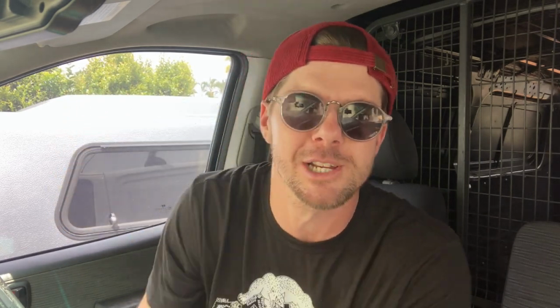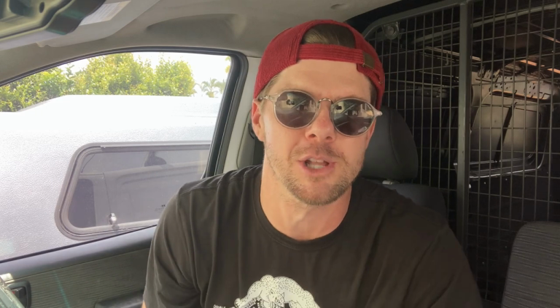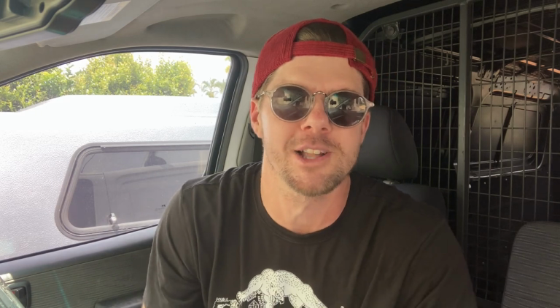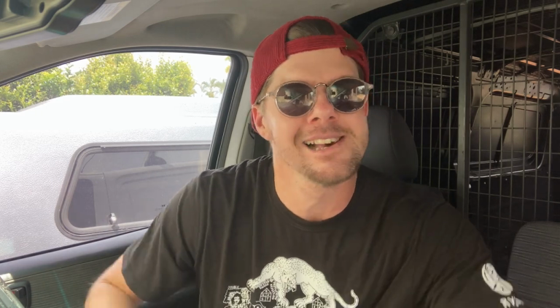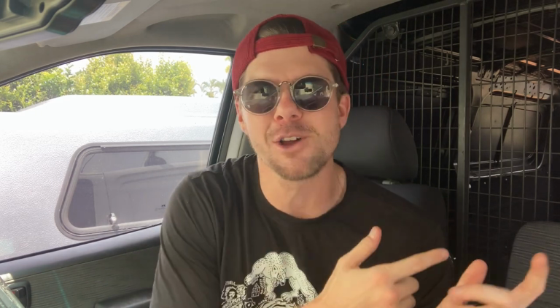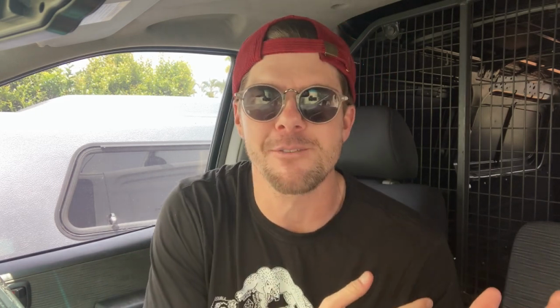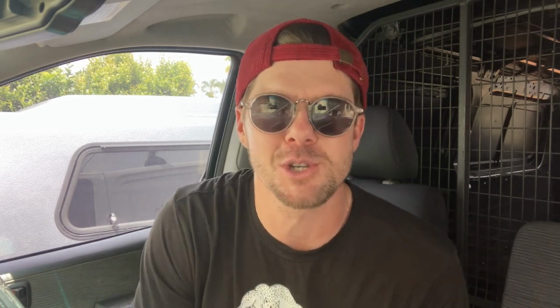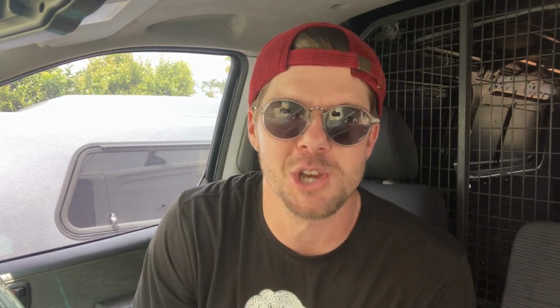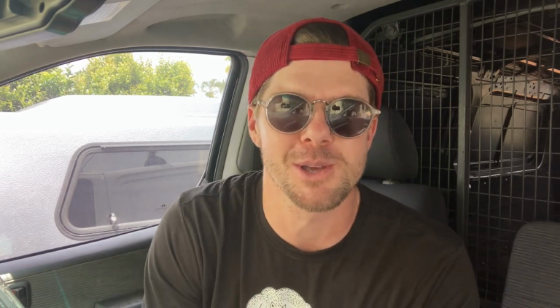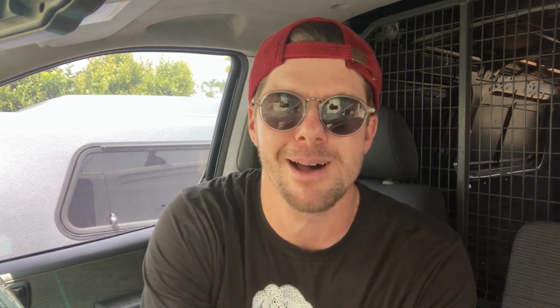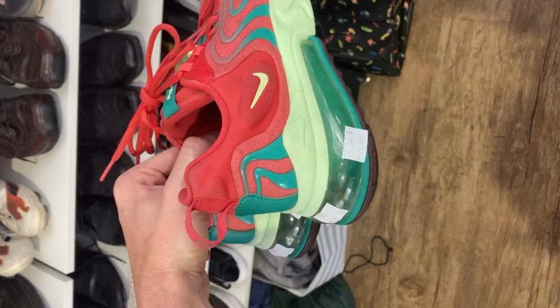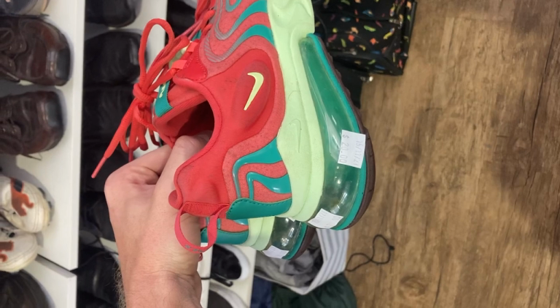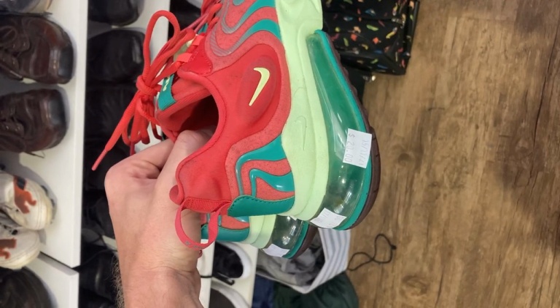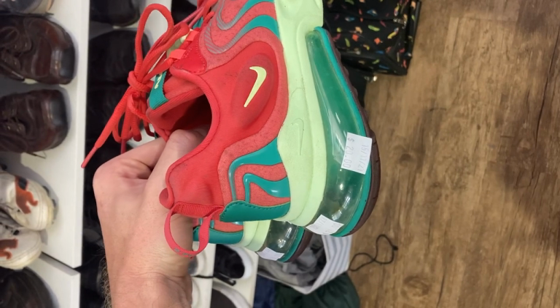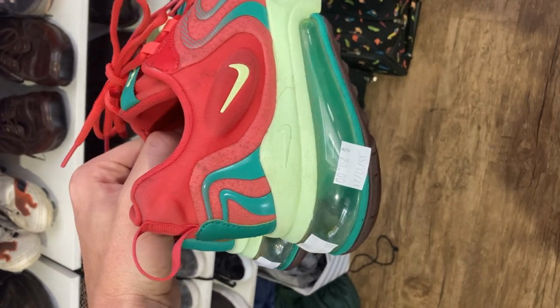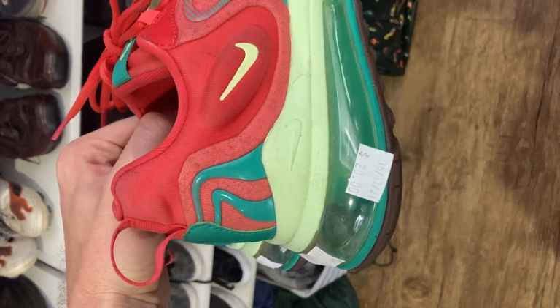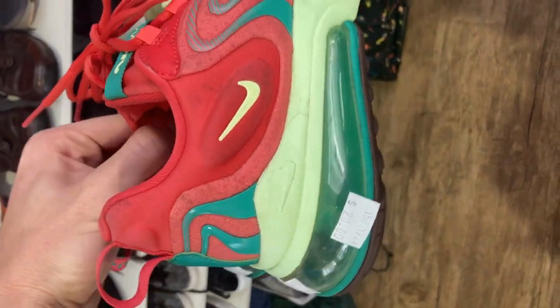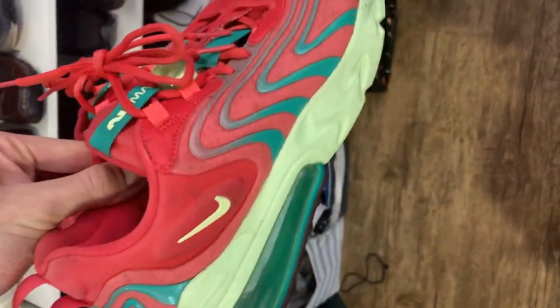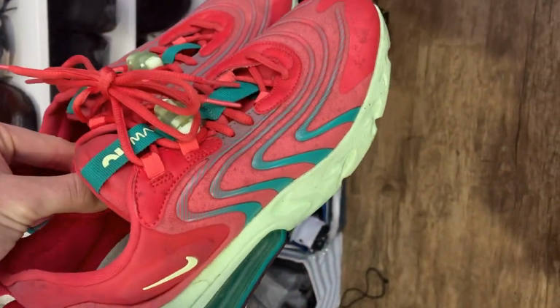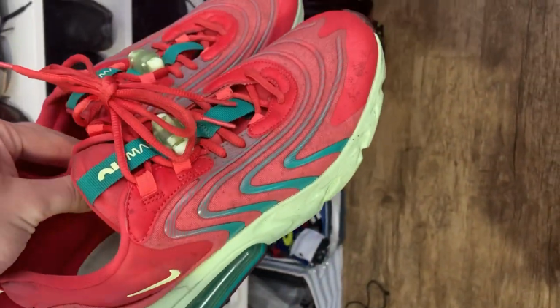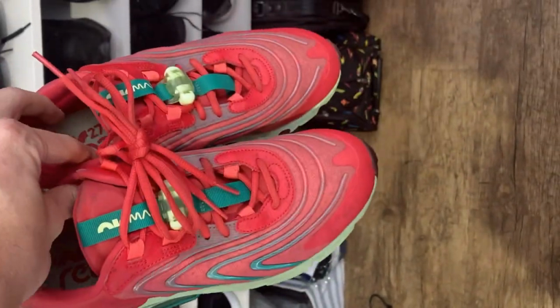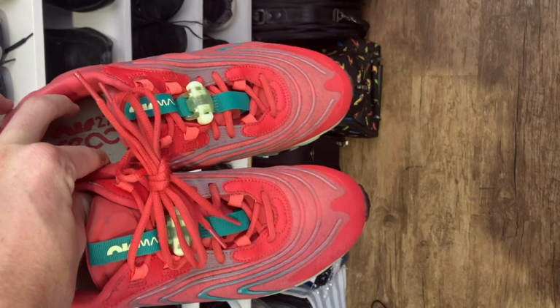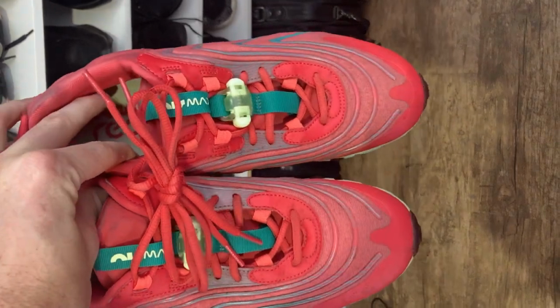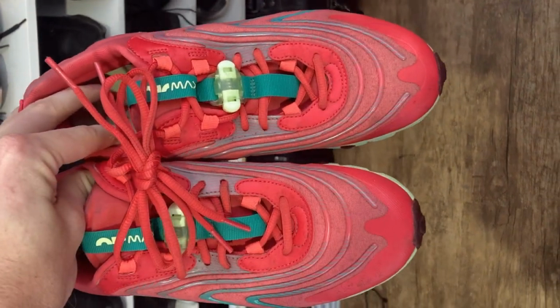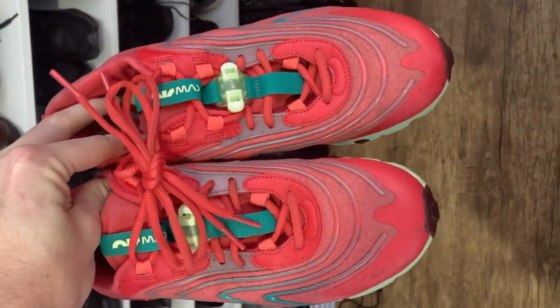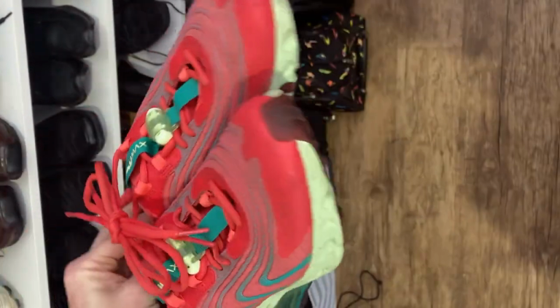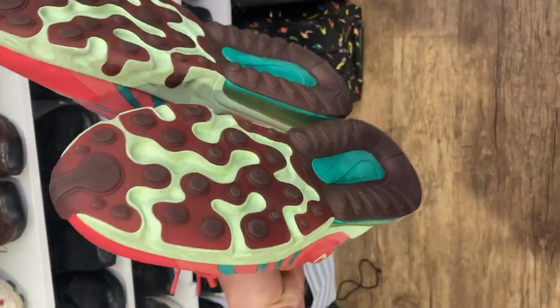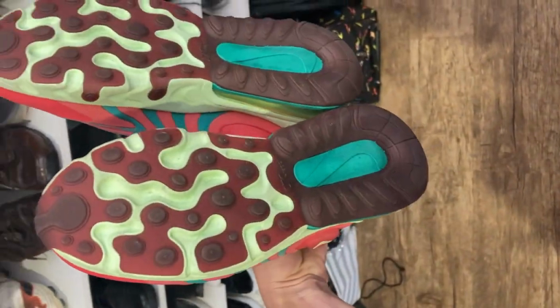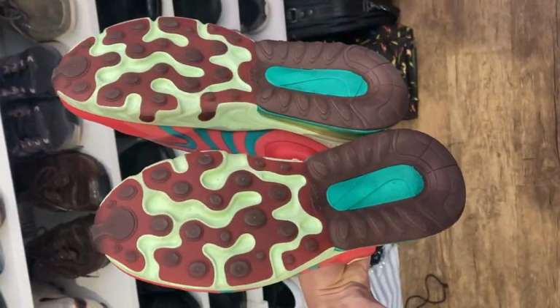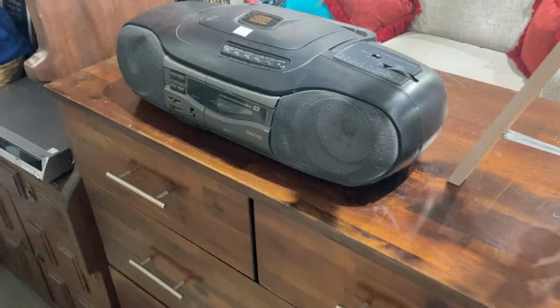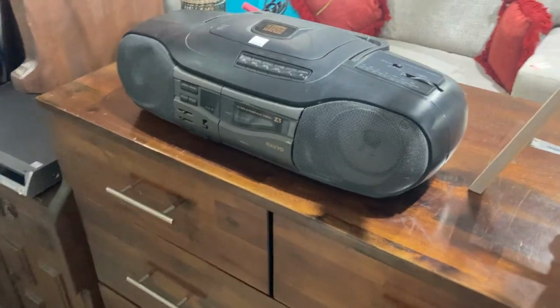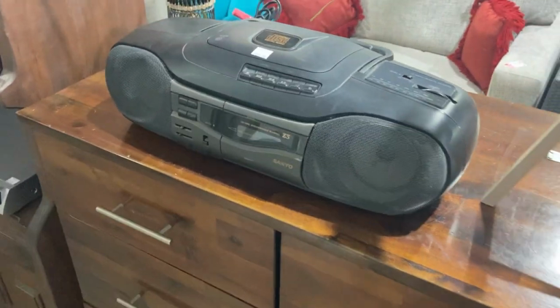It's a huge episode of A Trip to the Thrift. Really cool to have you along for the ride today. Let's dive back into the first op shop and I'll show you what else I'm picking up. I'm going to kick things off in my natural habitat — the shoe section. $20 for these Nike Air Max 270 Reacts. Really good size, great colorway, and good condition. Let me know what you would have done in the comments below.